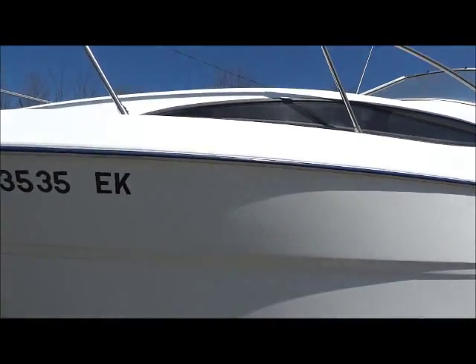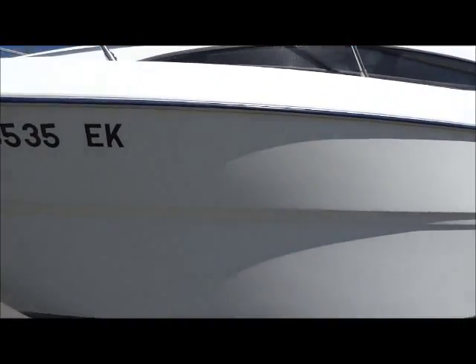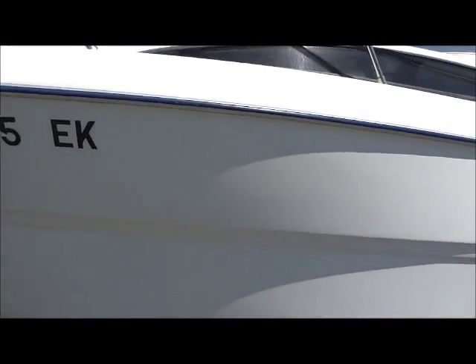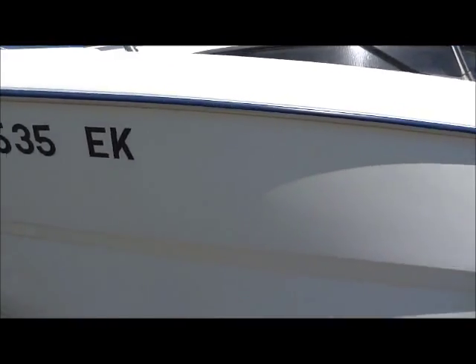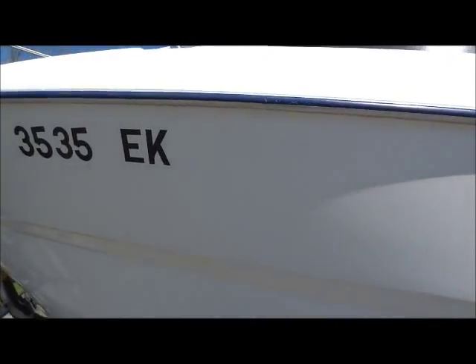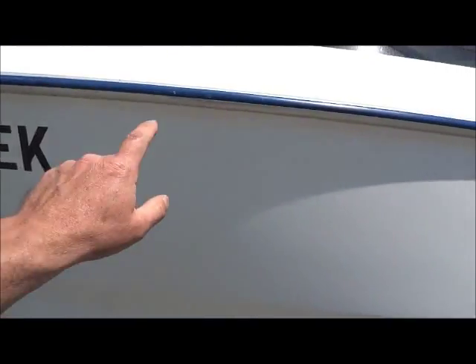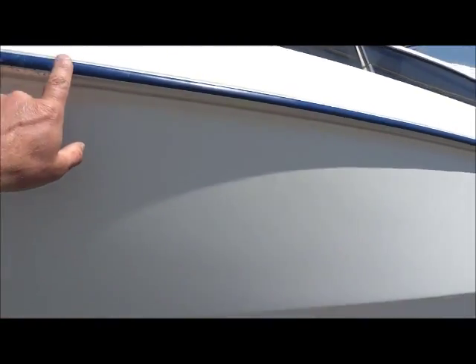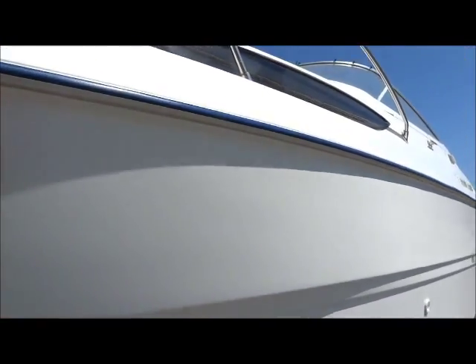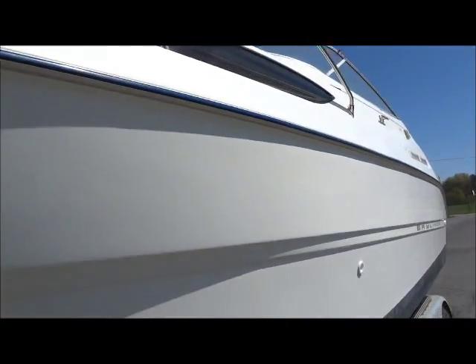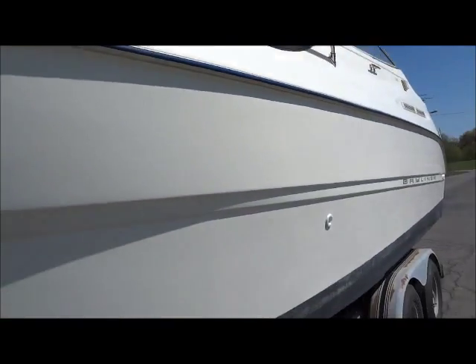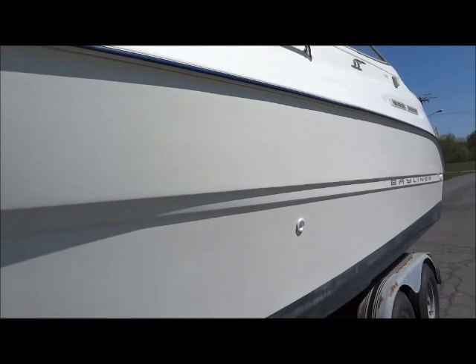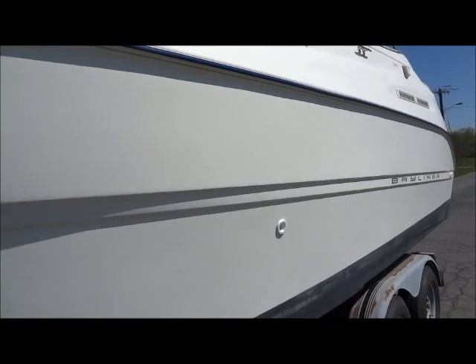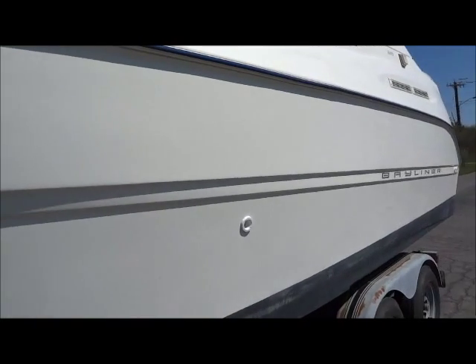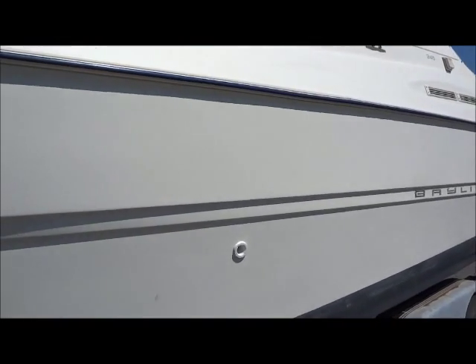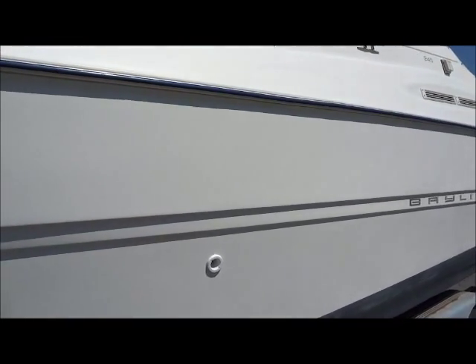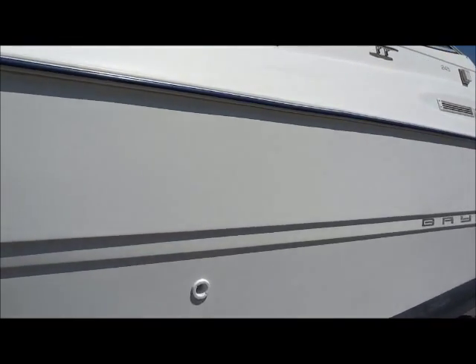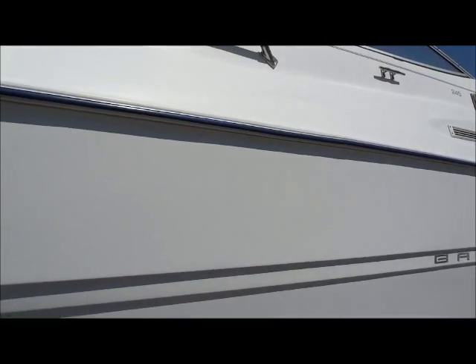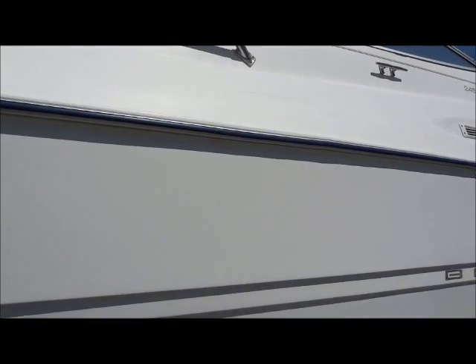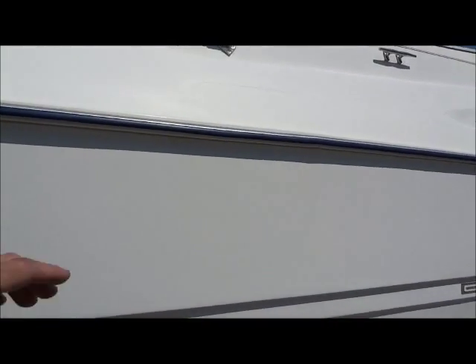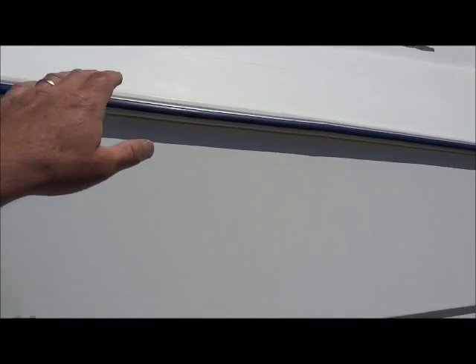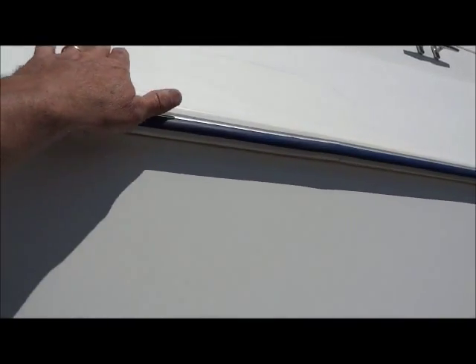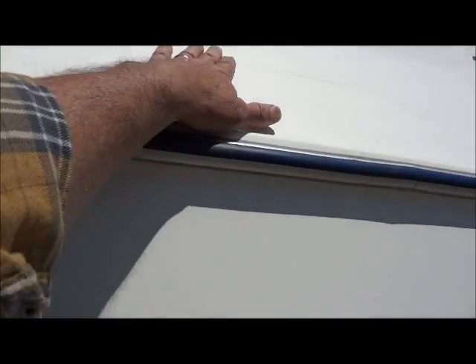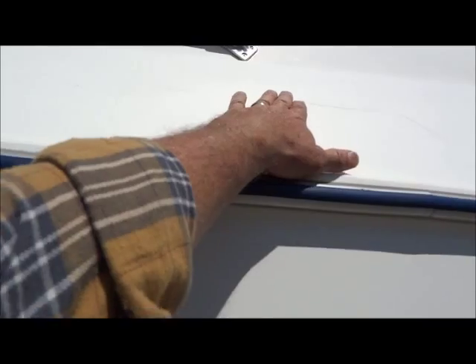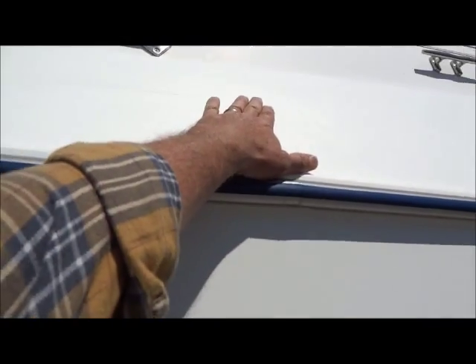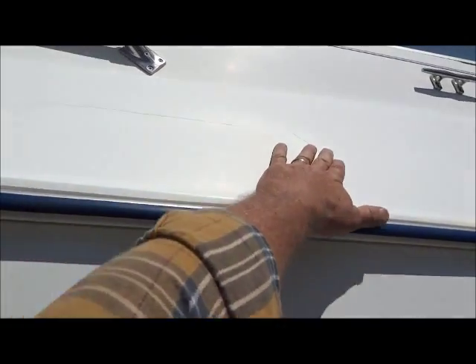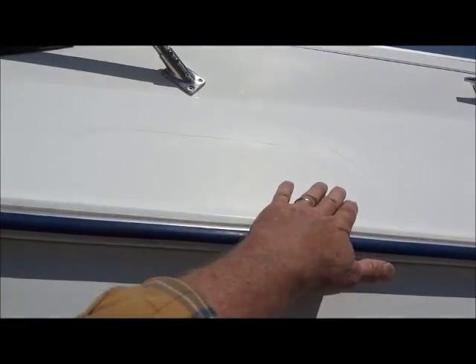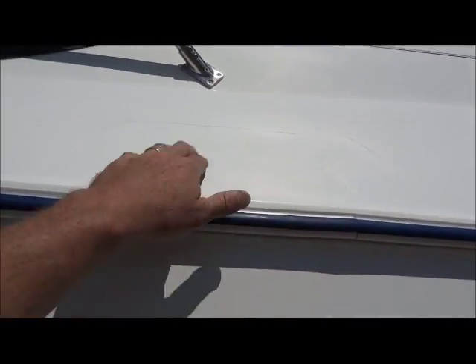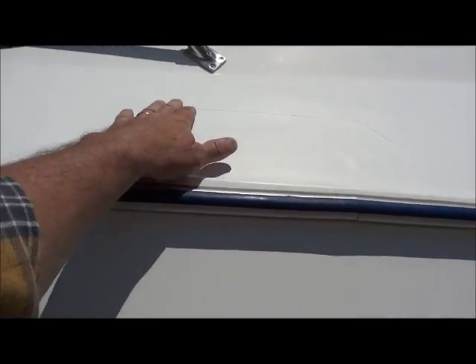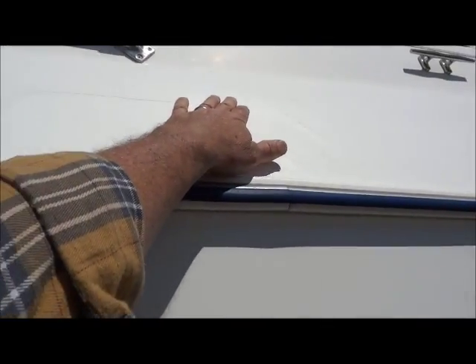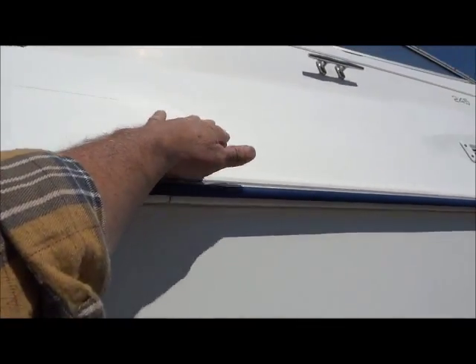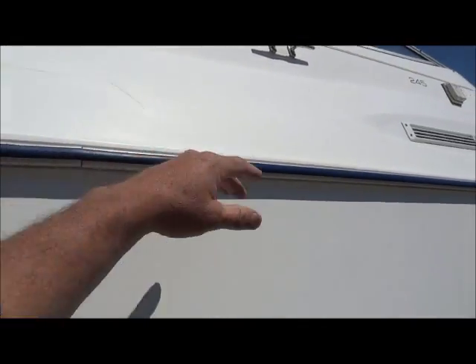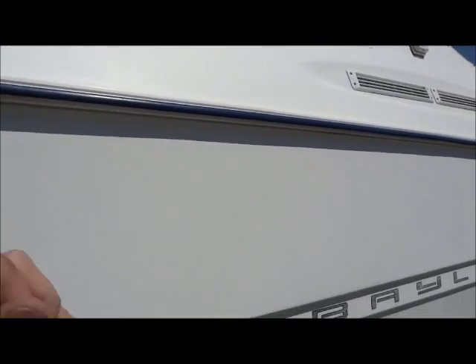The rub rail has a few nicks and scratches on it. It shines pretty good but could use a waxing. There is a scrape right here — not very deep but it's noticeable.